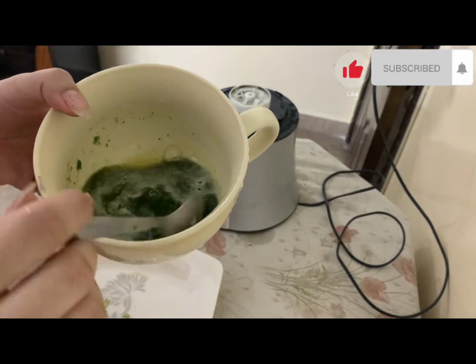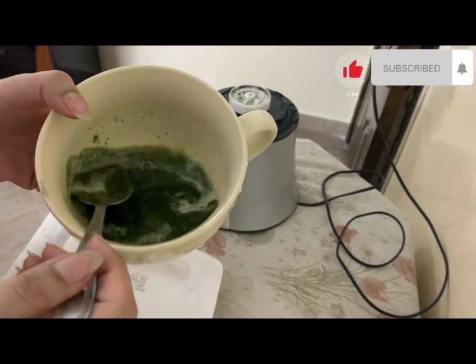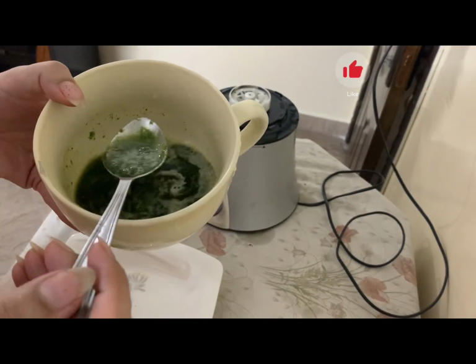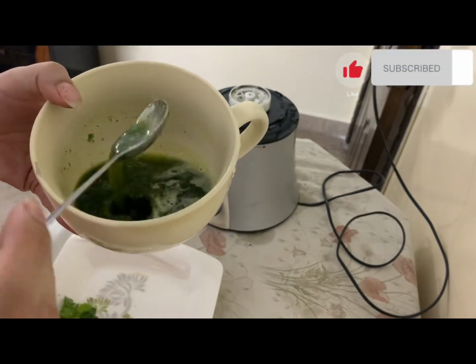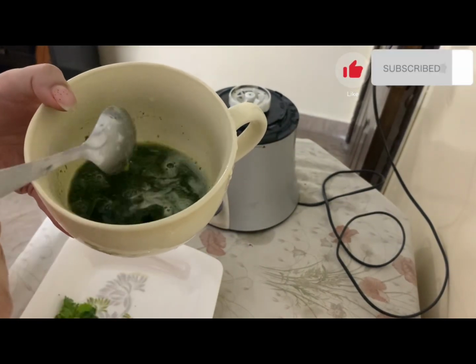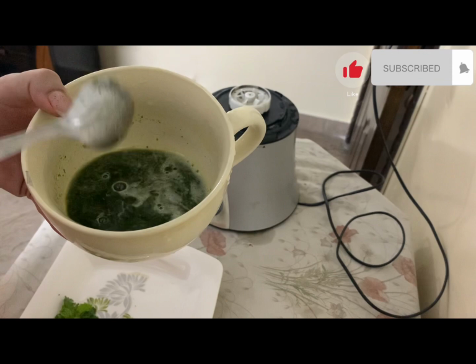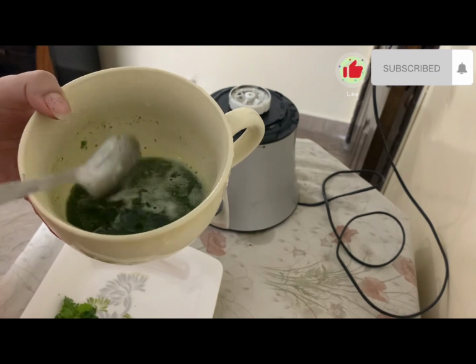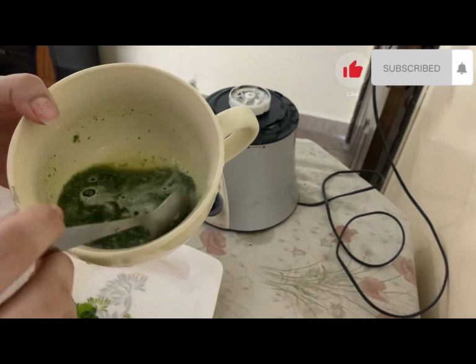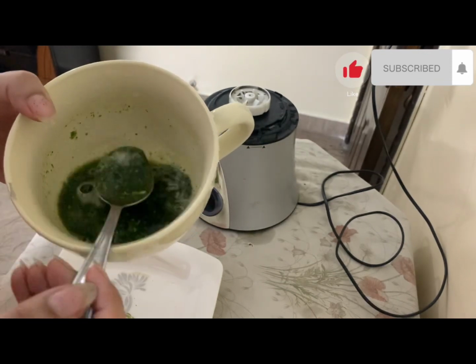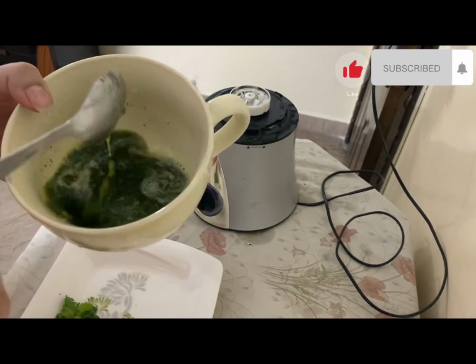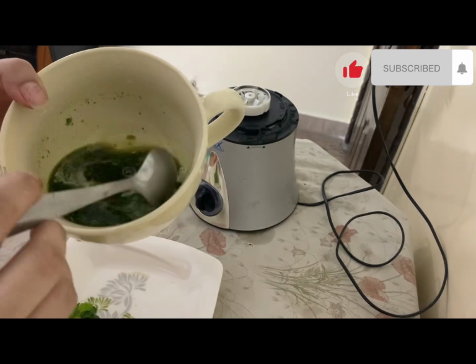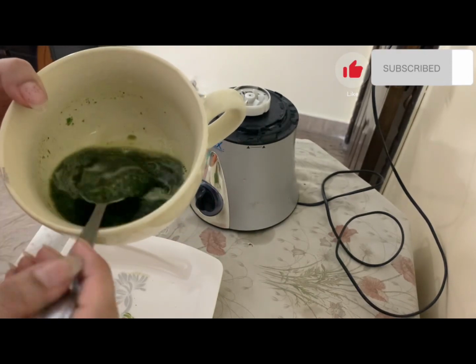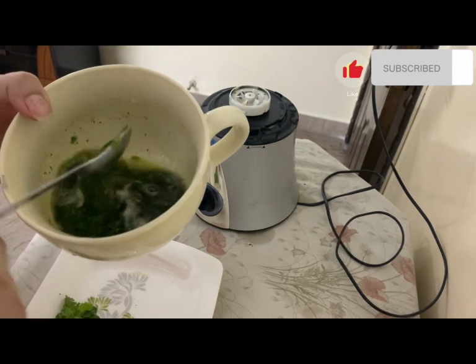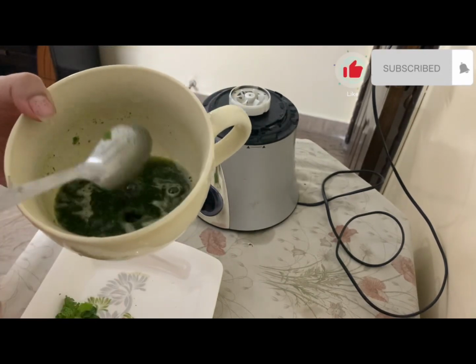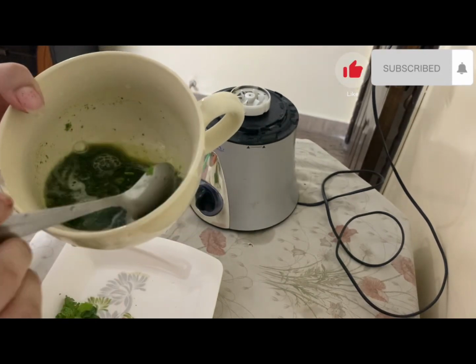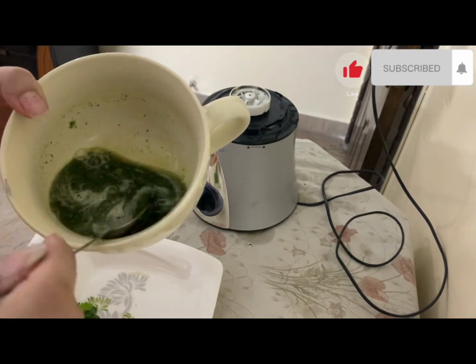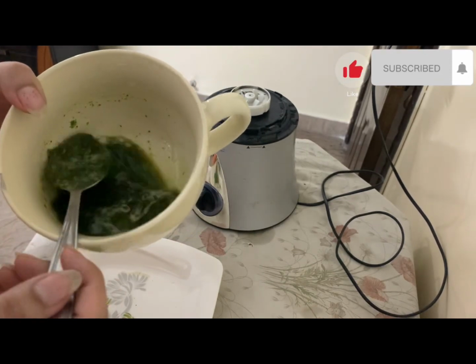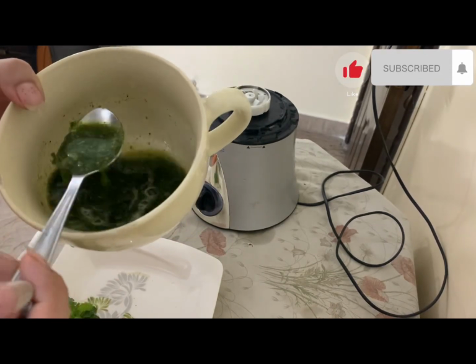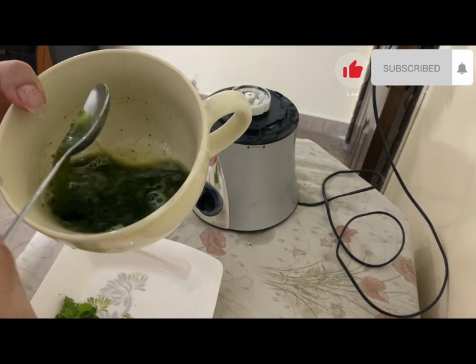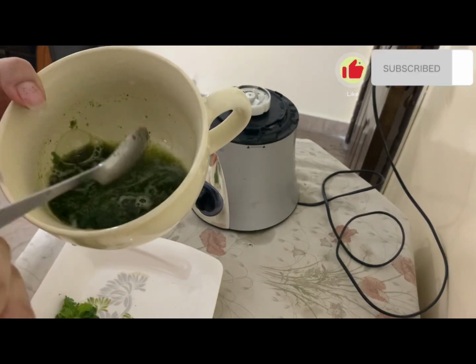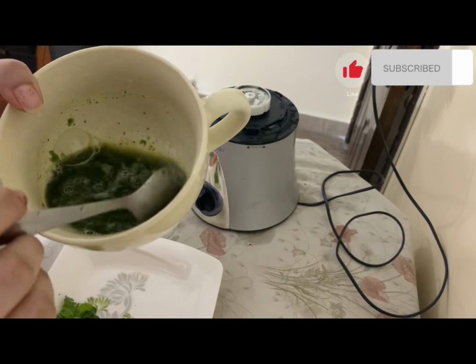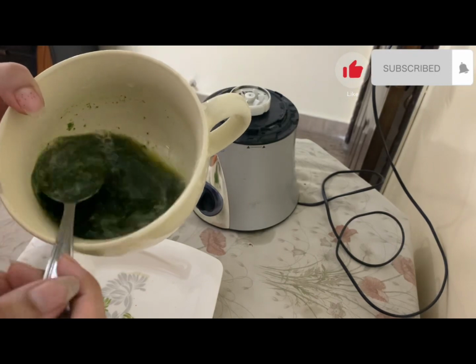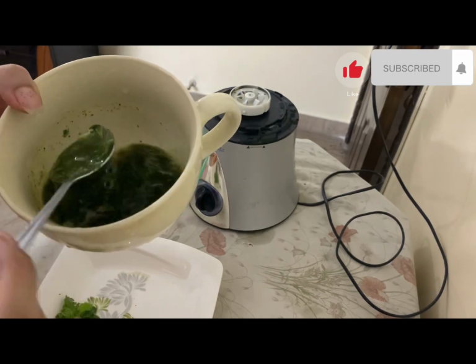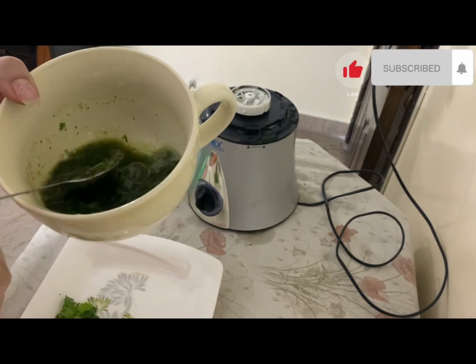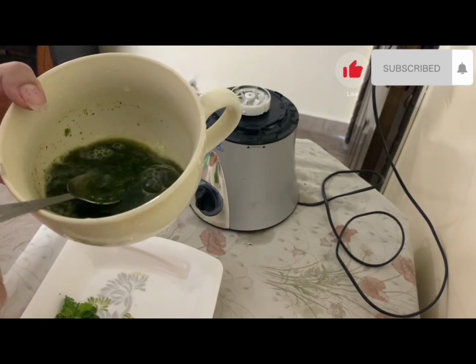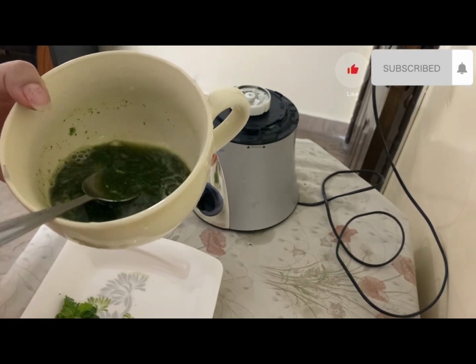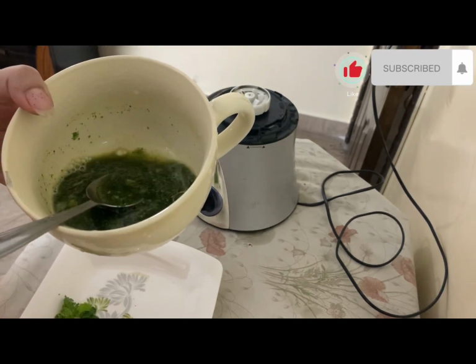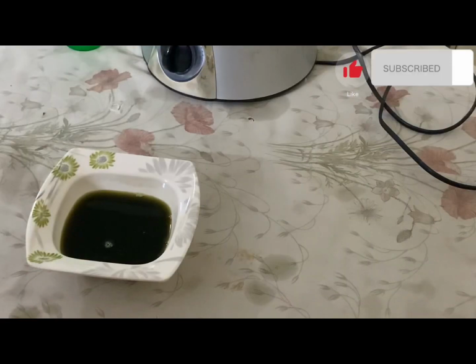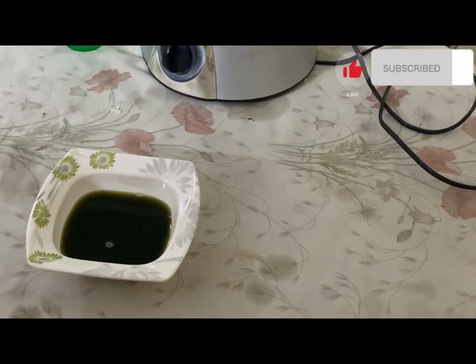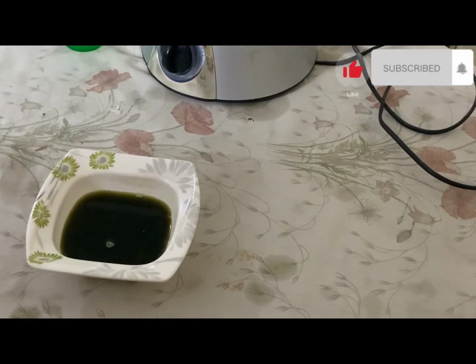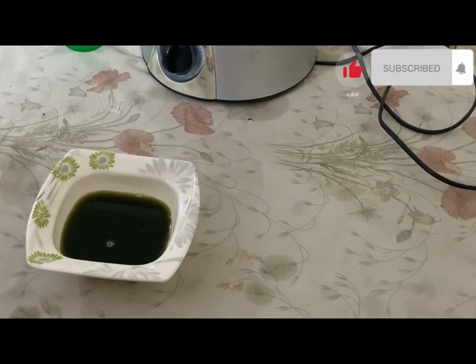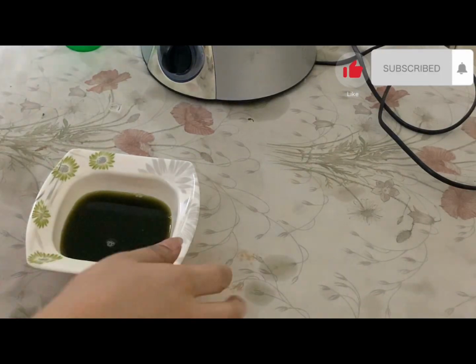Now we will use a spray bottle. First we remove the cap, and we strain out just the juice. Look at the juice I have extracted.